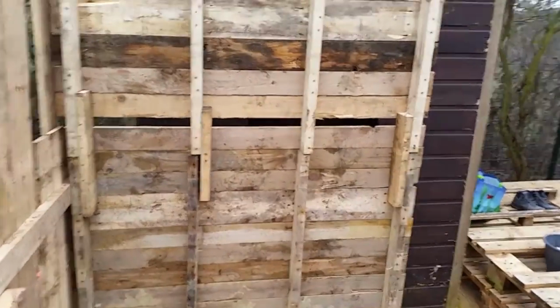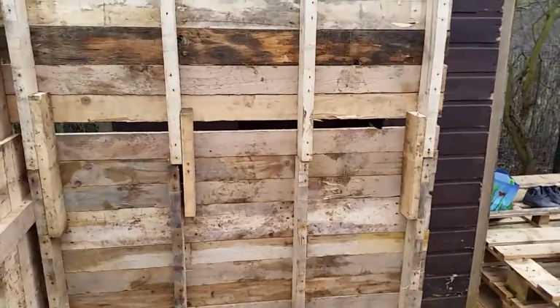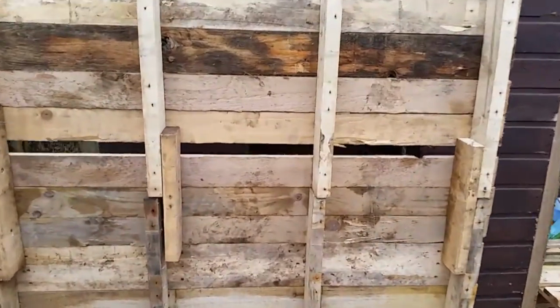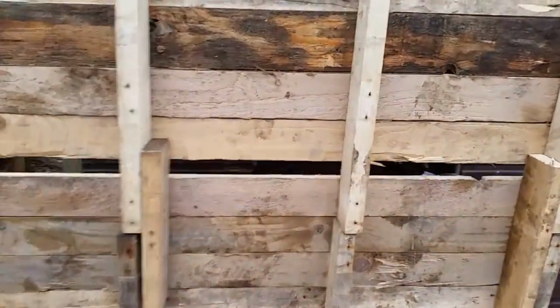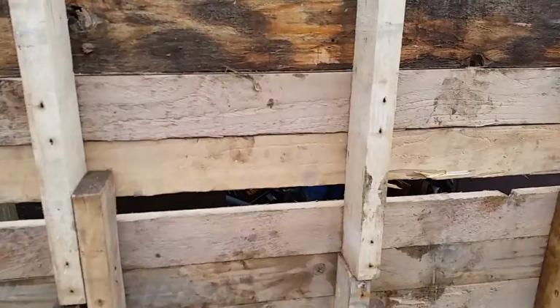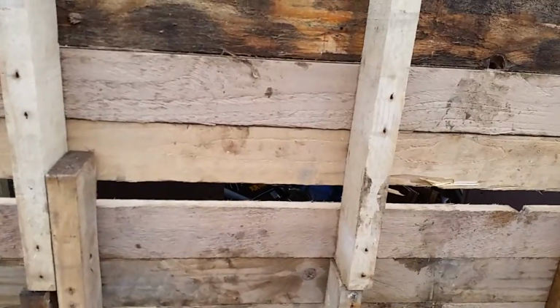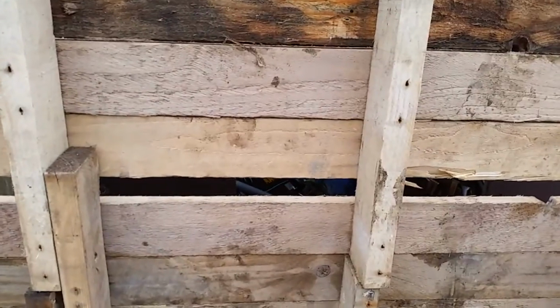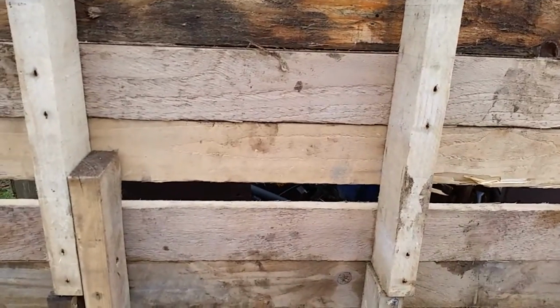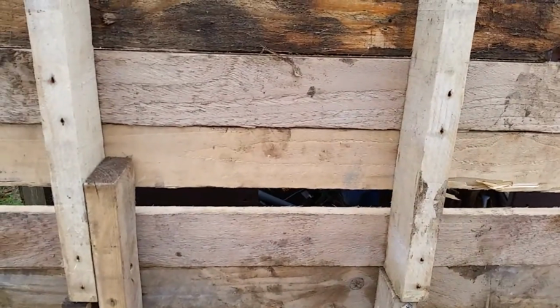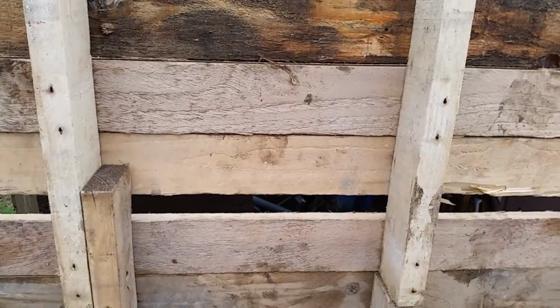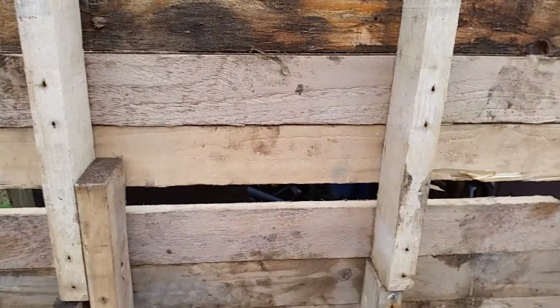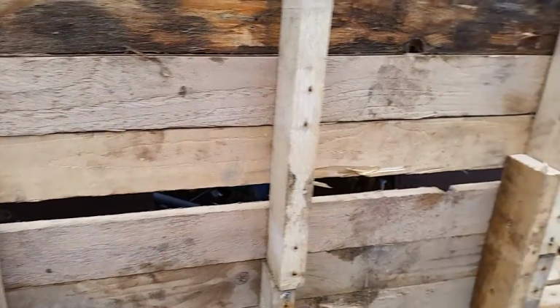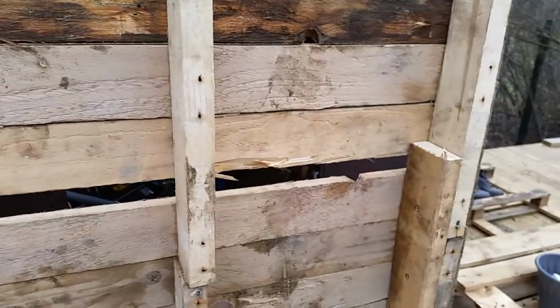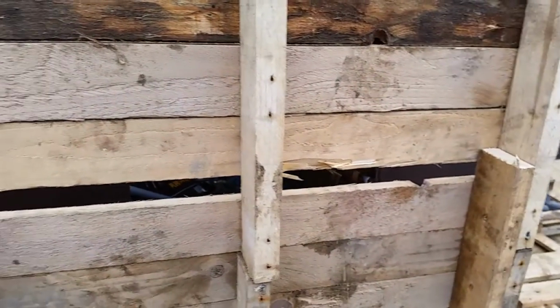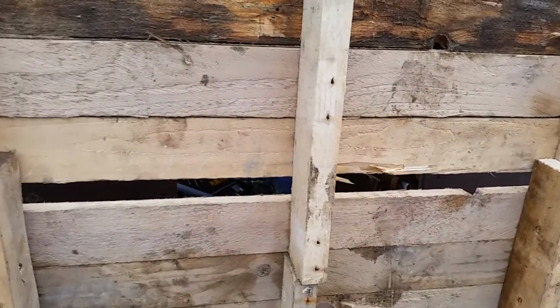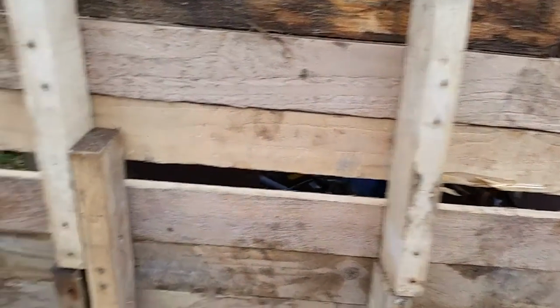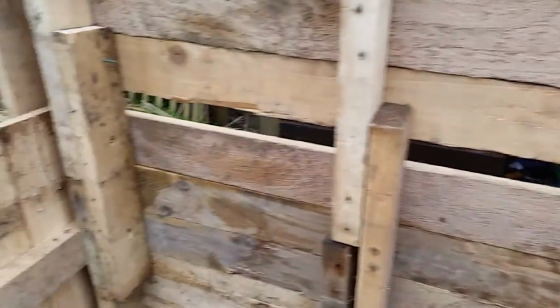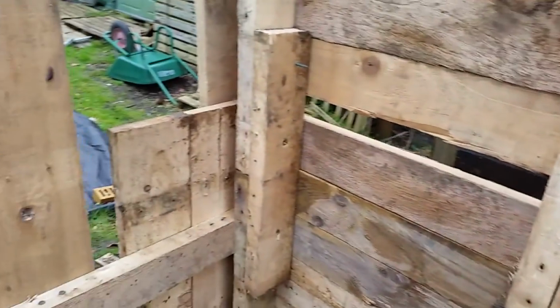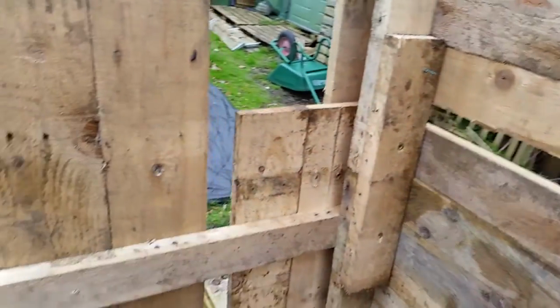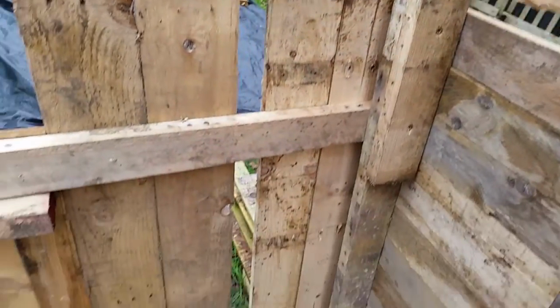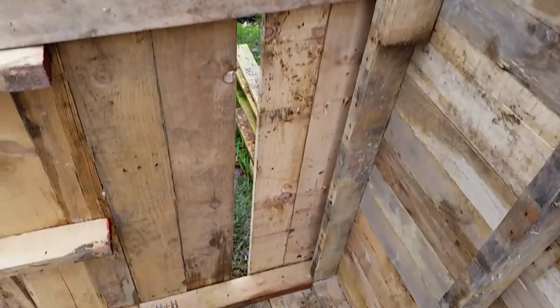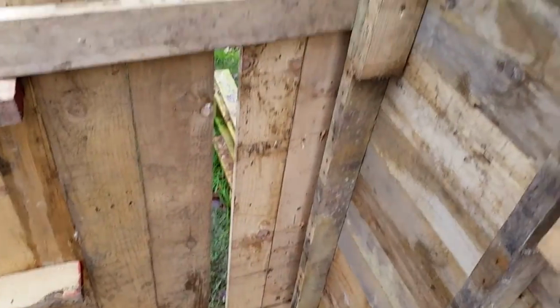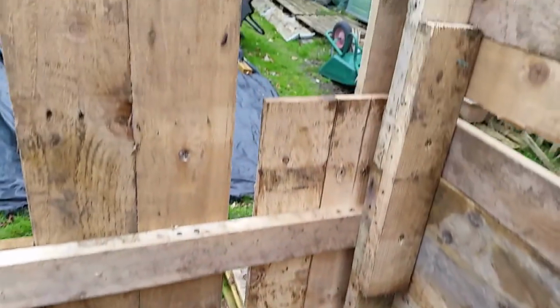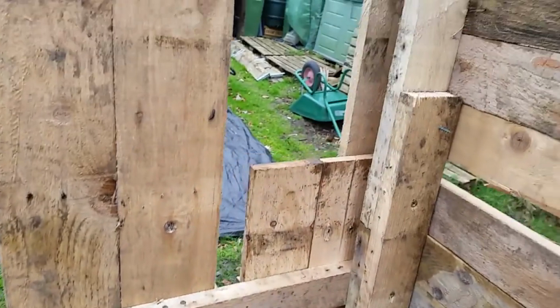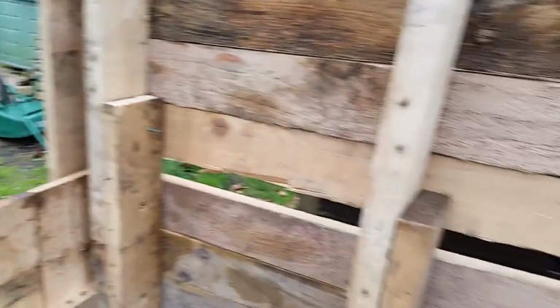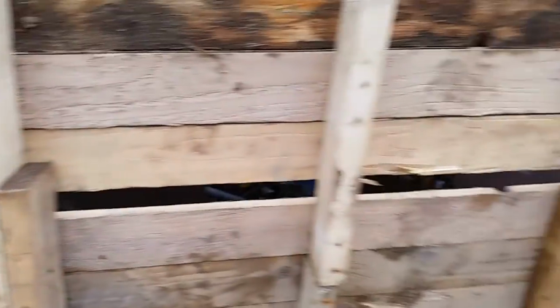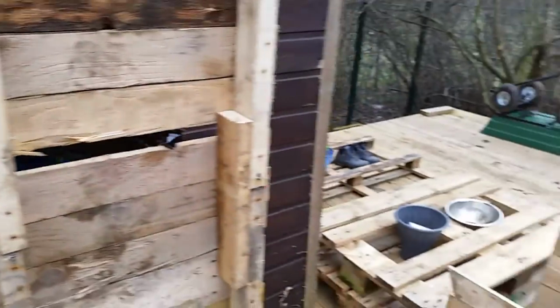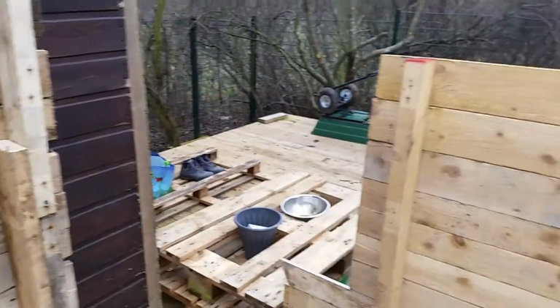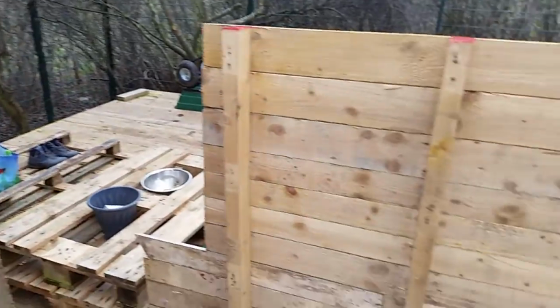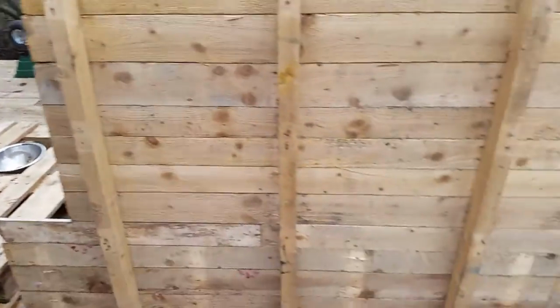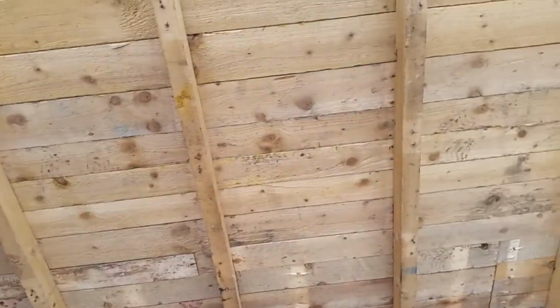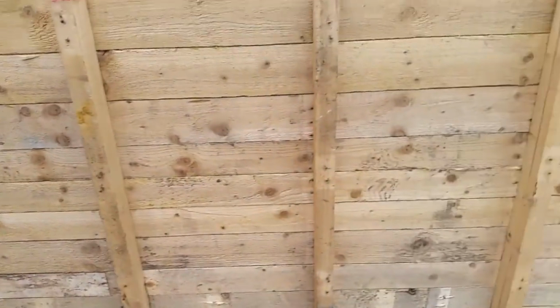That gap, I just fill it. I've got to cut one of those boards and stick it in there, so I'm not really fussed, and the other piece will go in there. I'll show you.